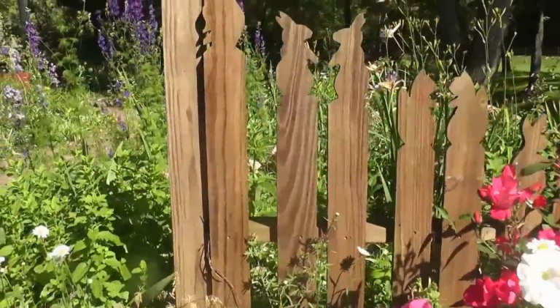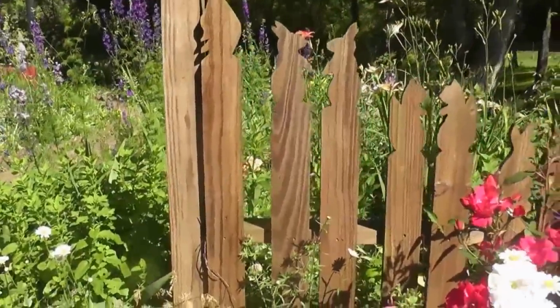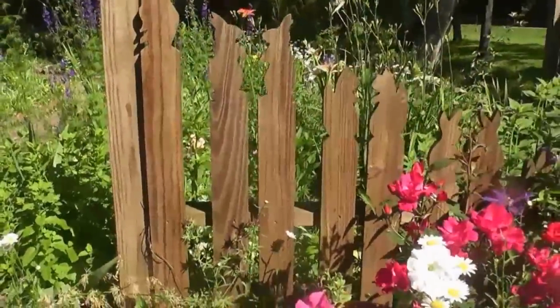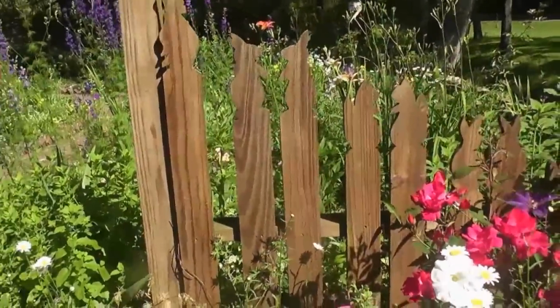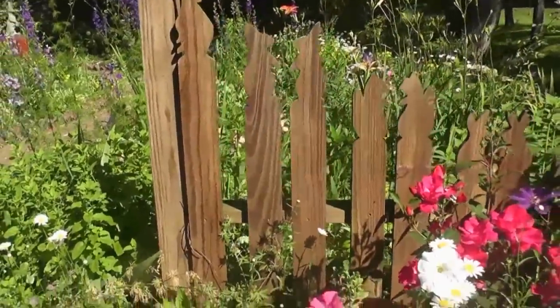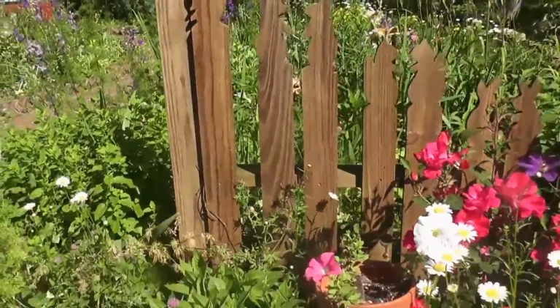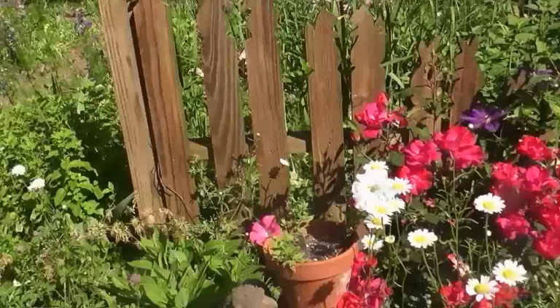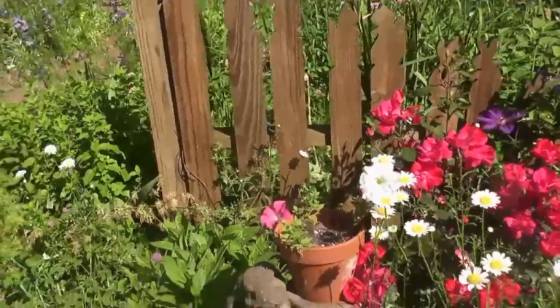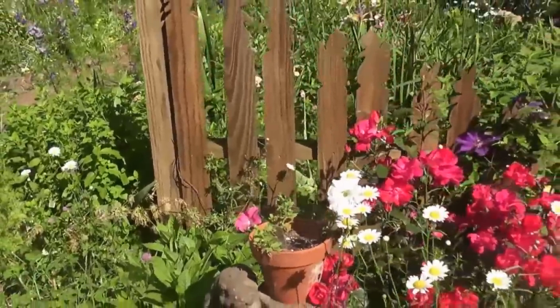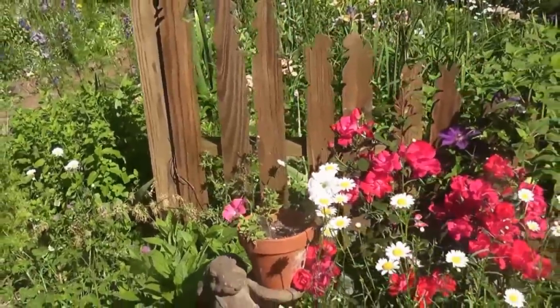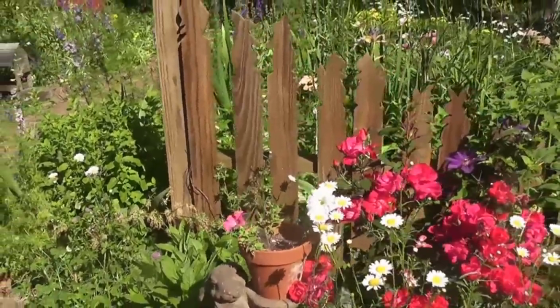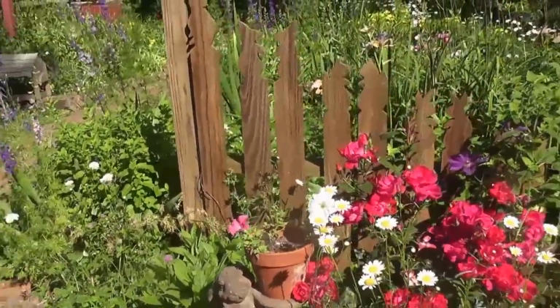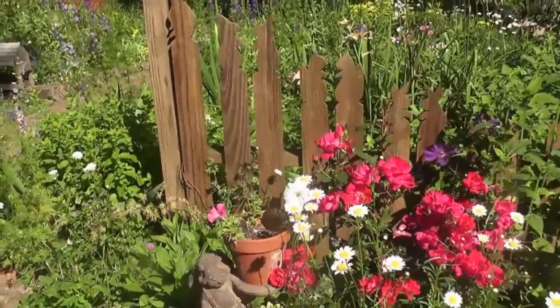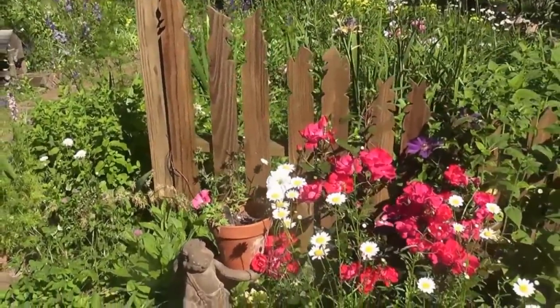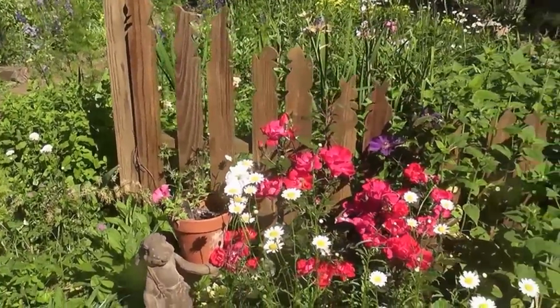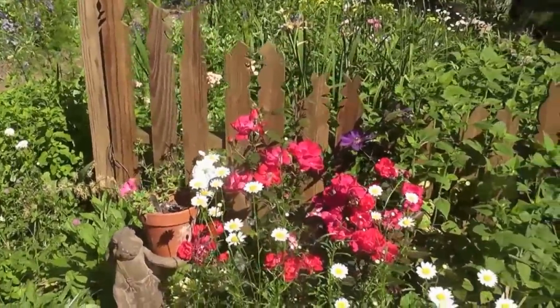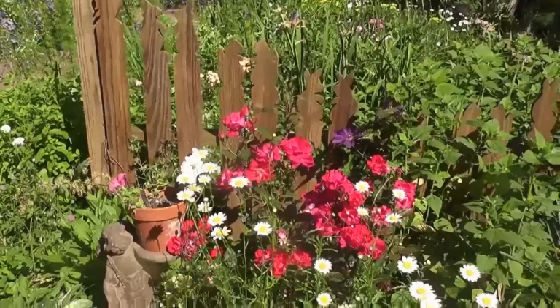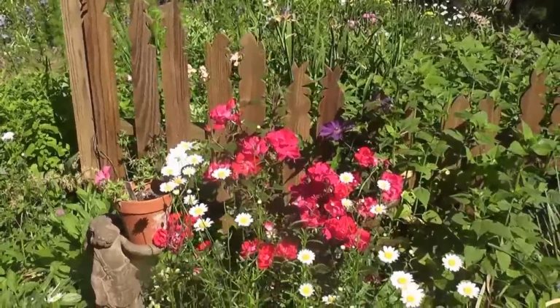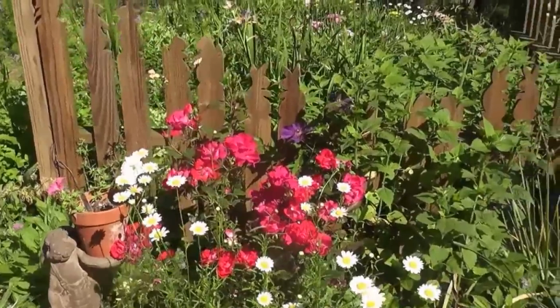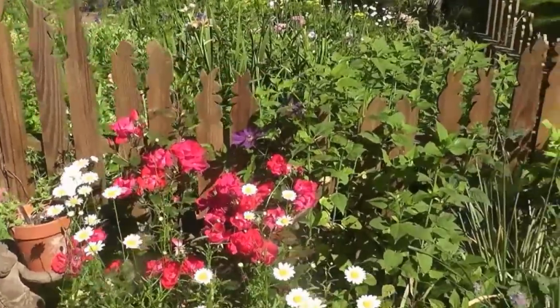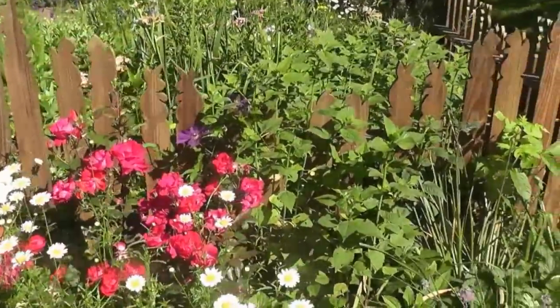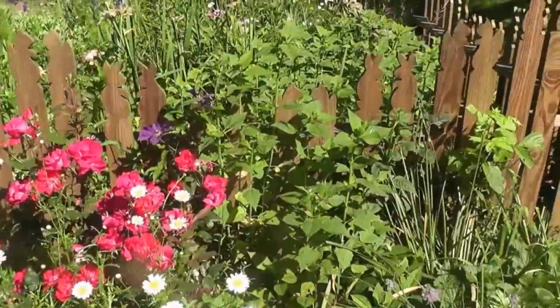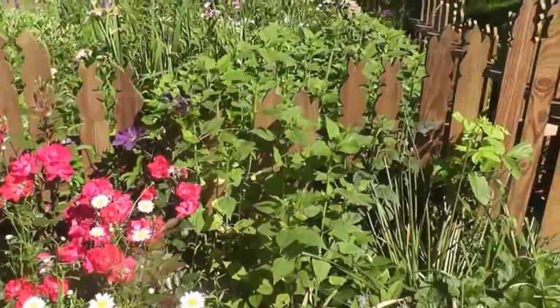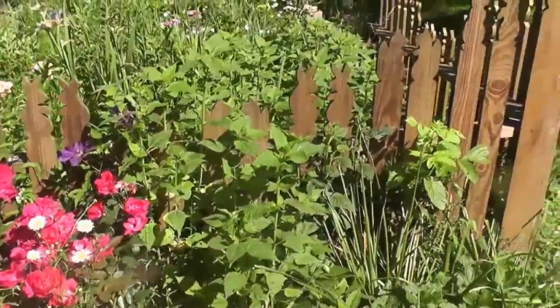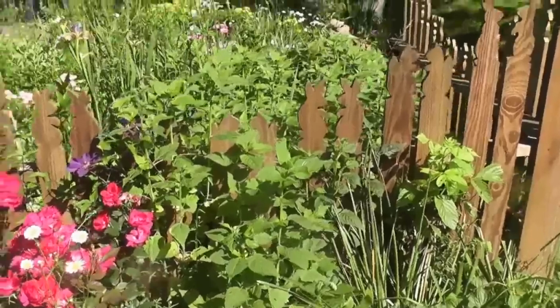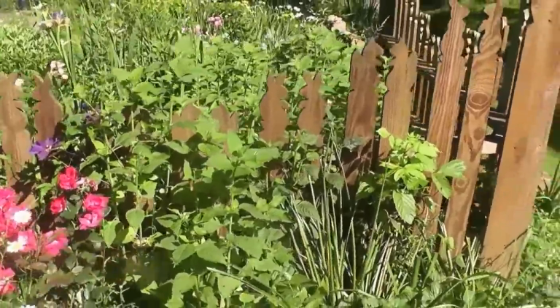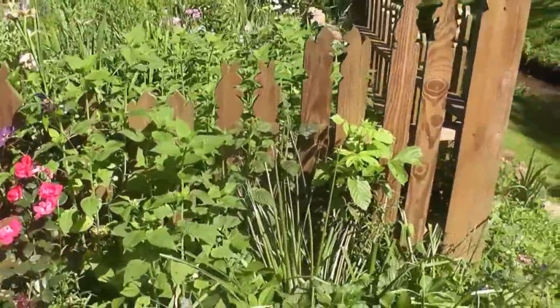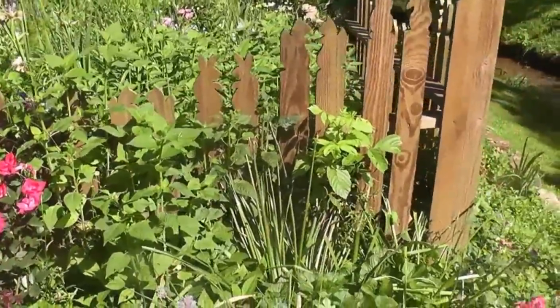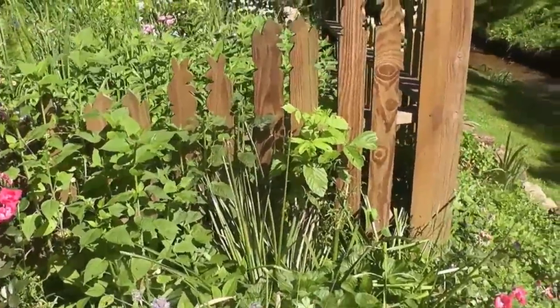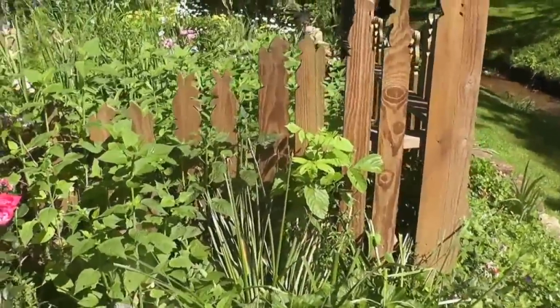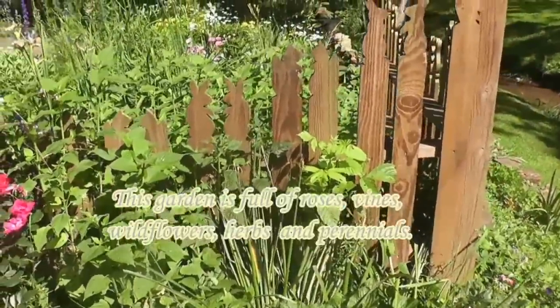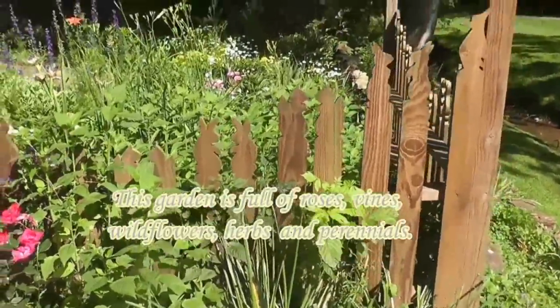This is my signature picket fence. I do these little bunnies, squirrels, and rabbits on my pickets because they are characters from my books, and I have cut over 400 of these pickets. This fence is in different areas of the yard.